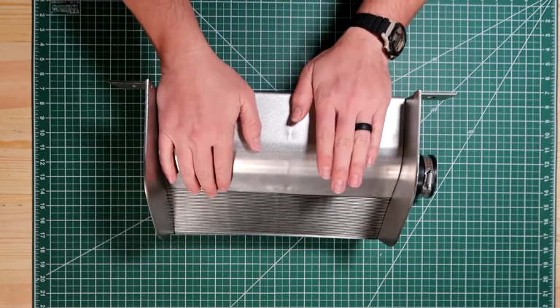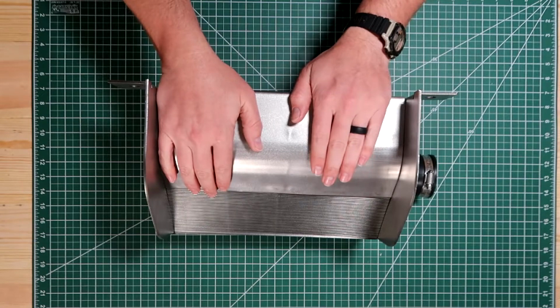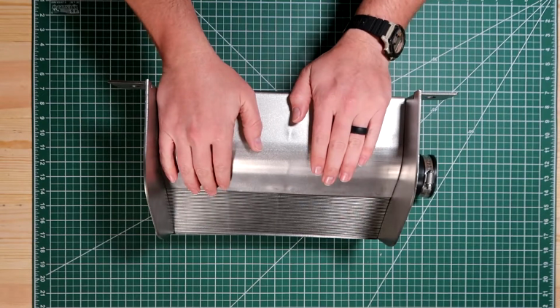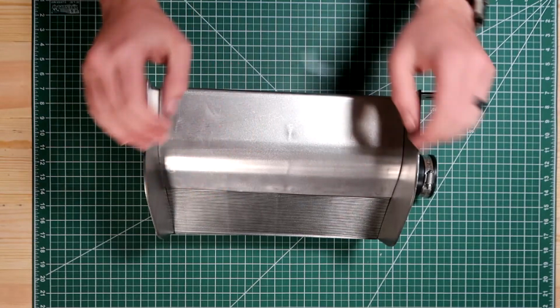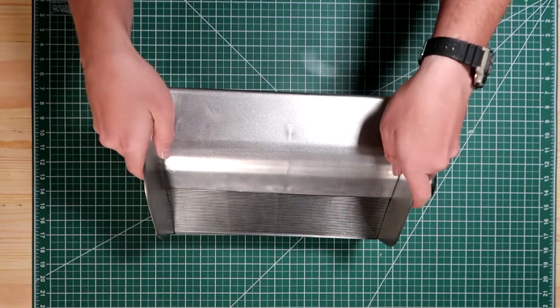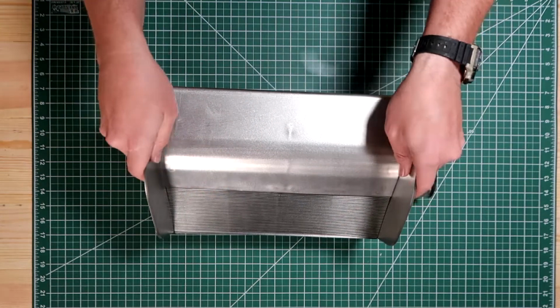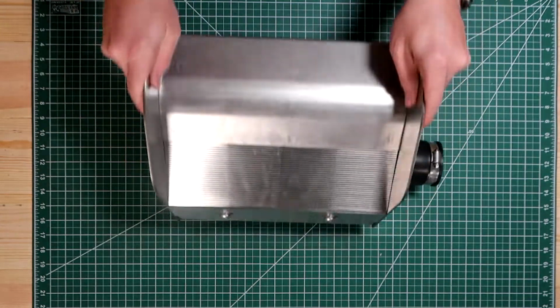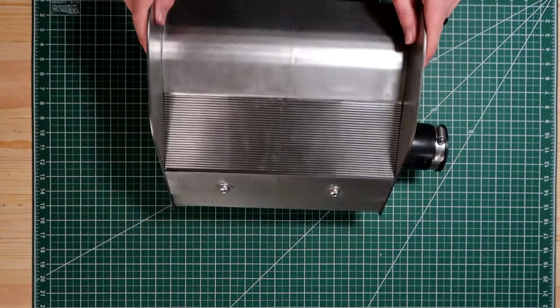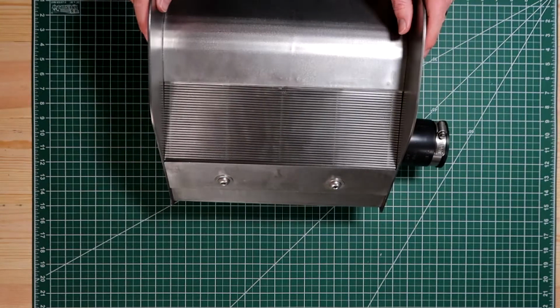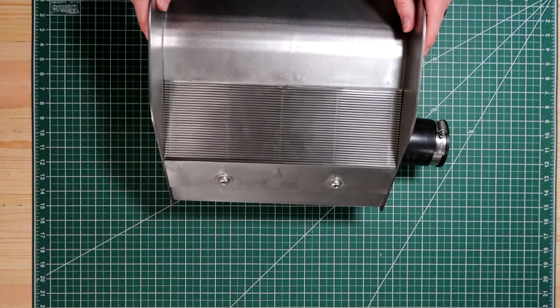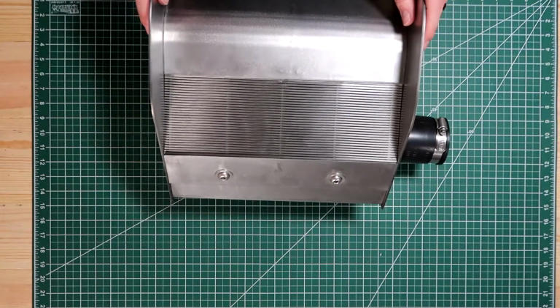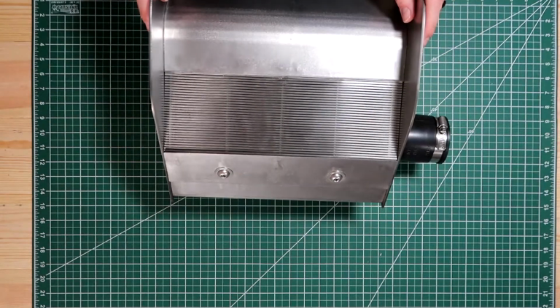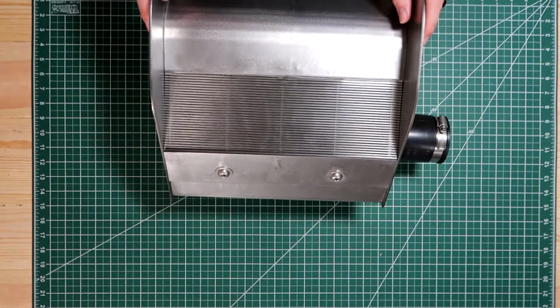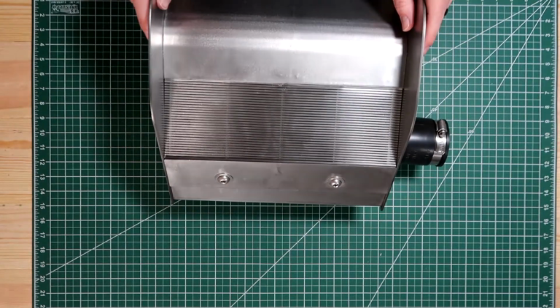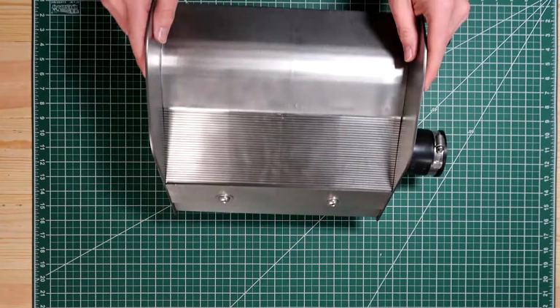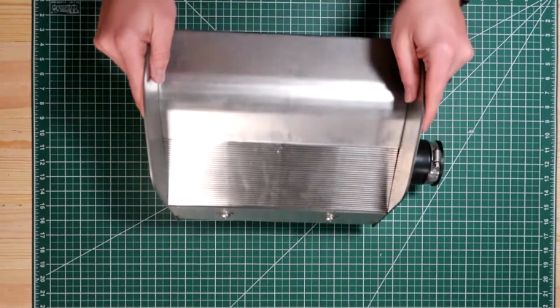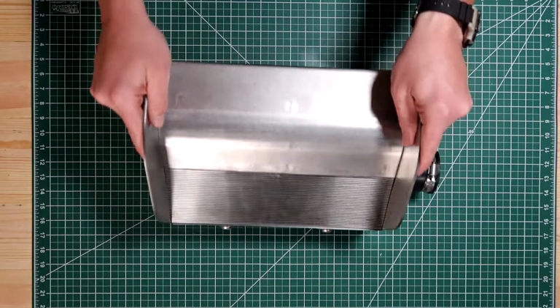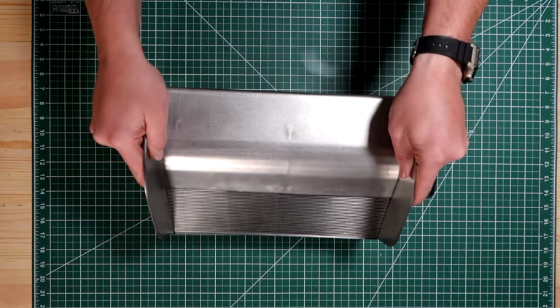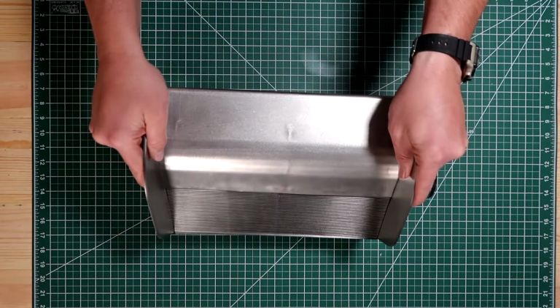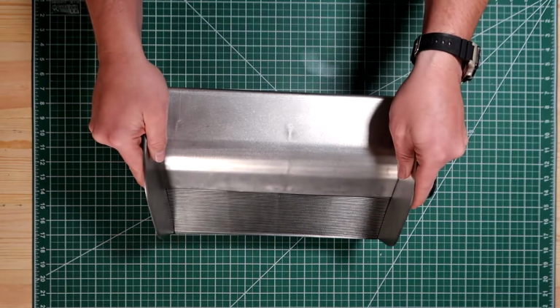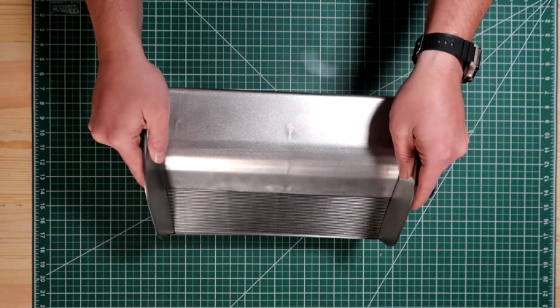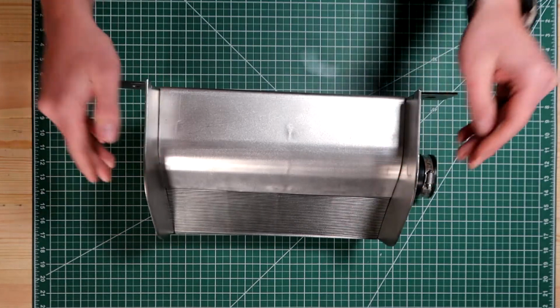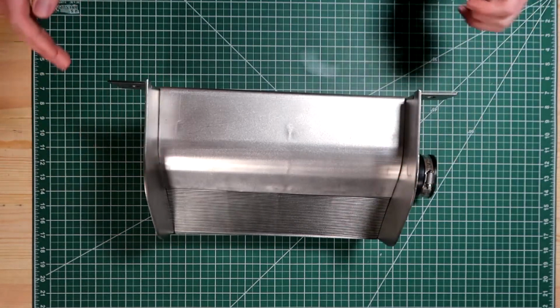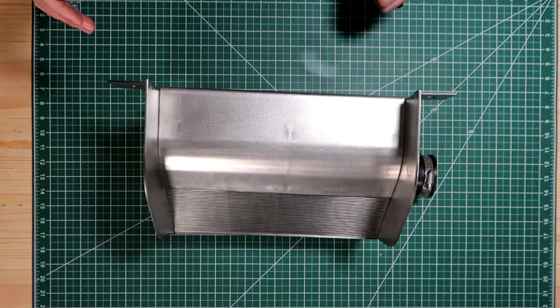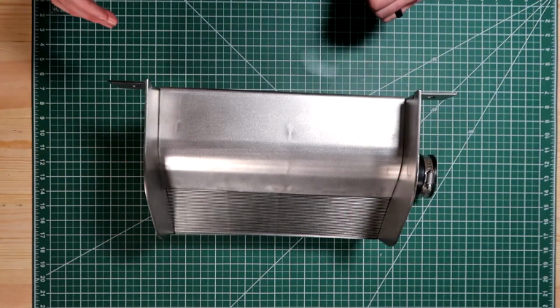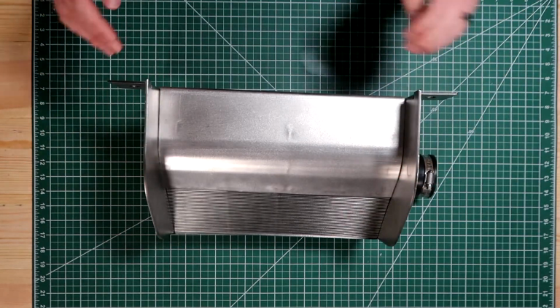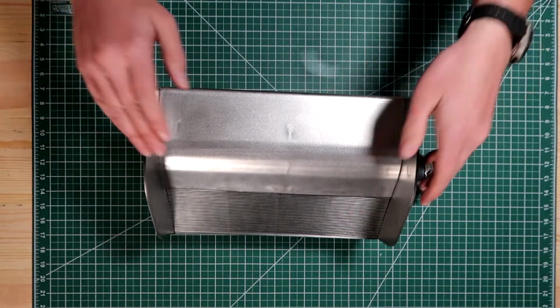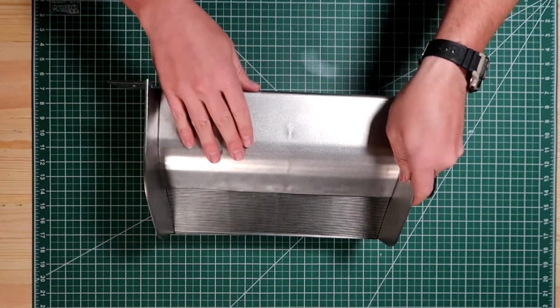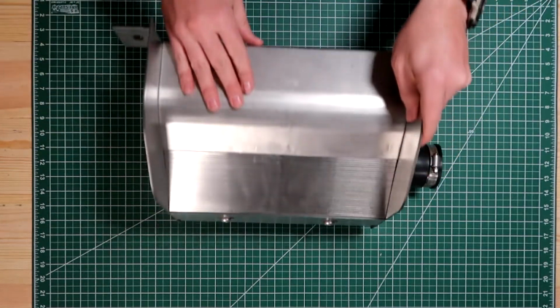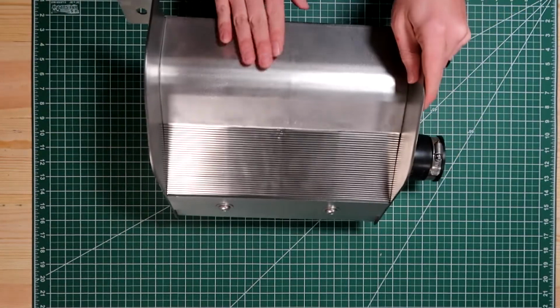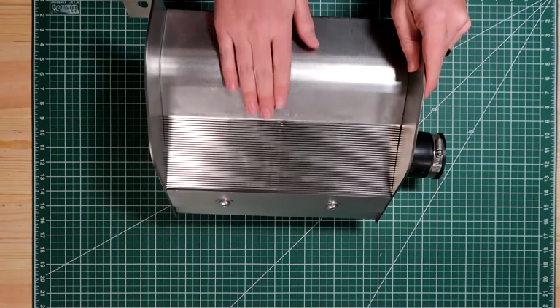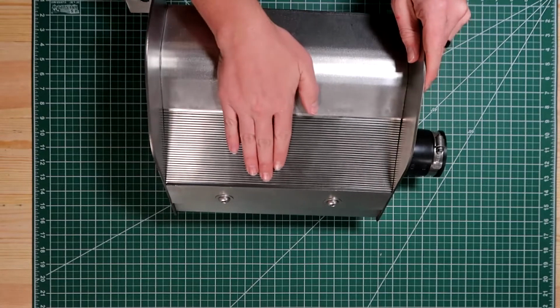This particular box can pull well over 40 gallons a minute, and that is exactly what I need for my system.